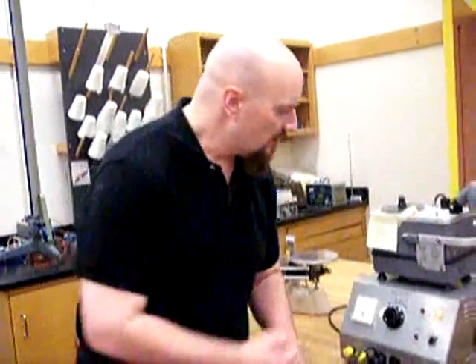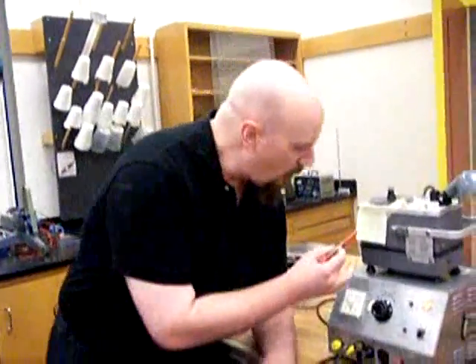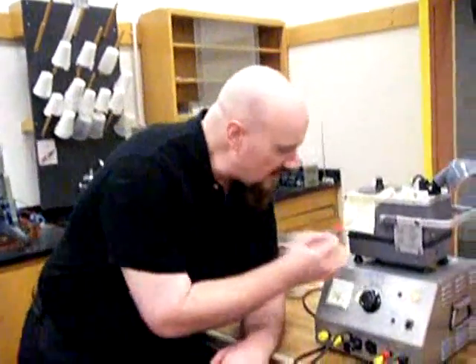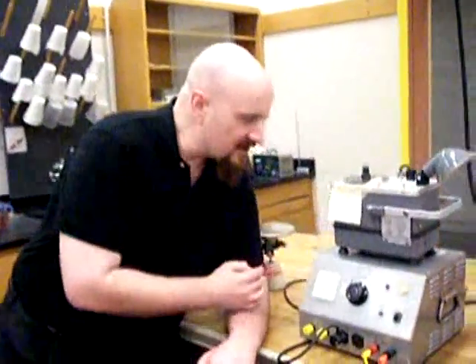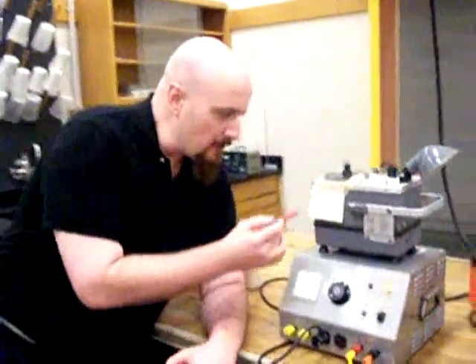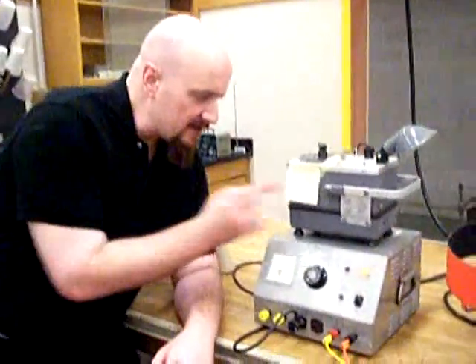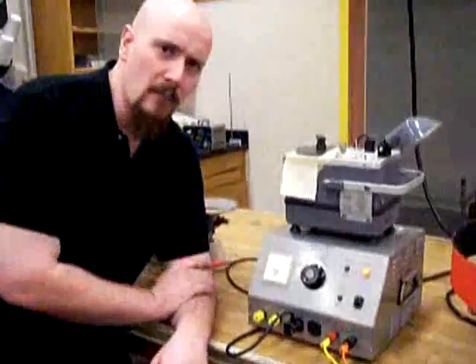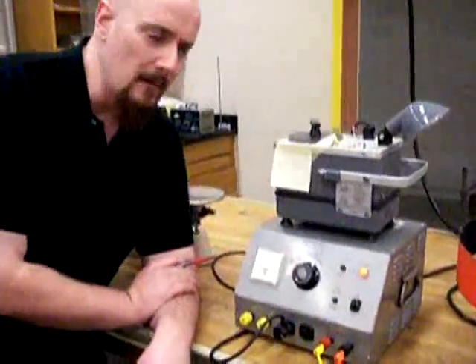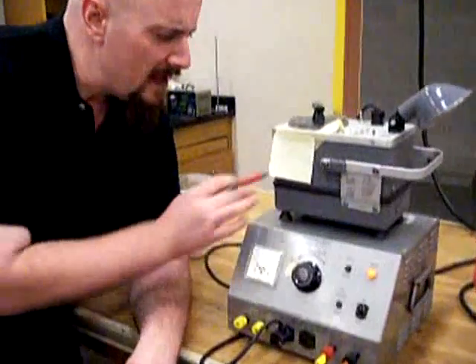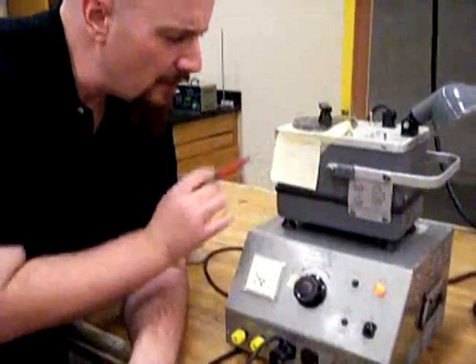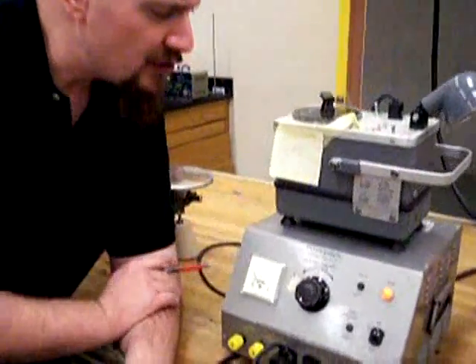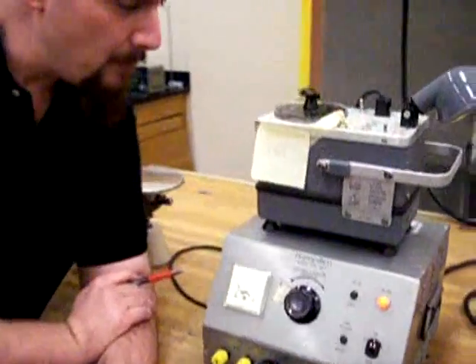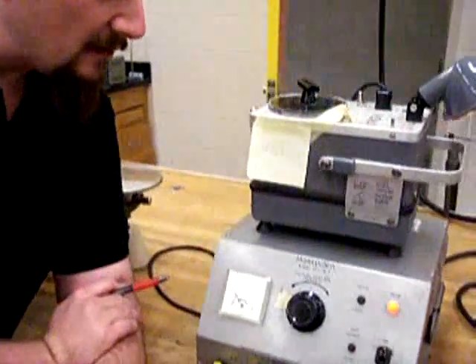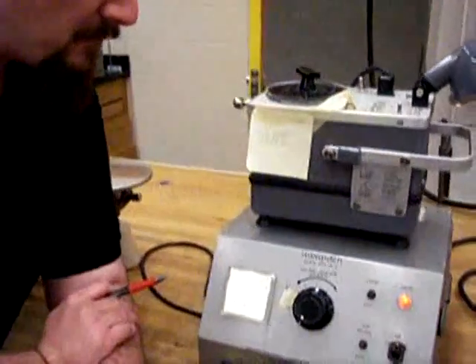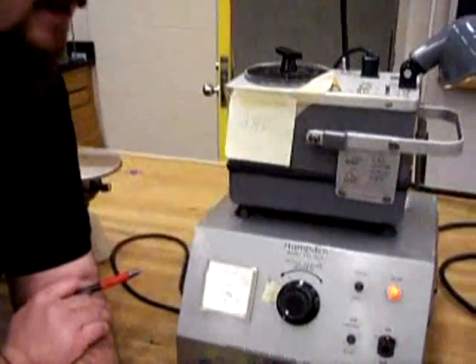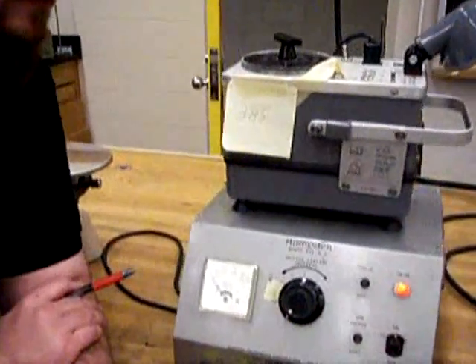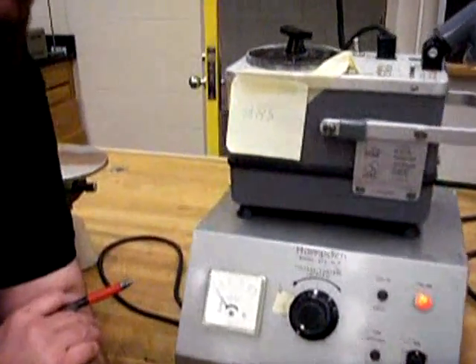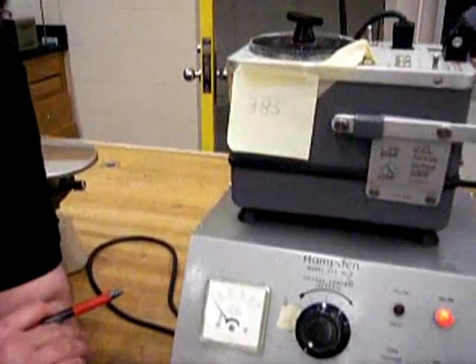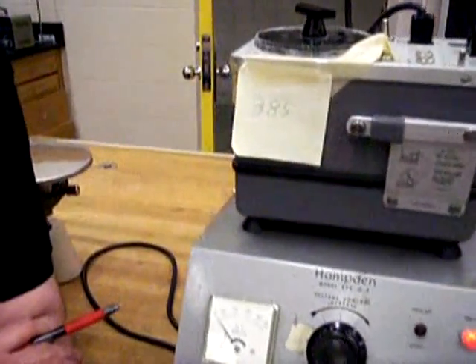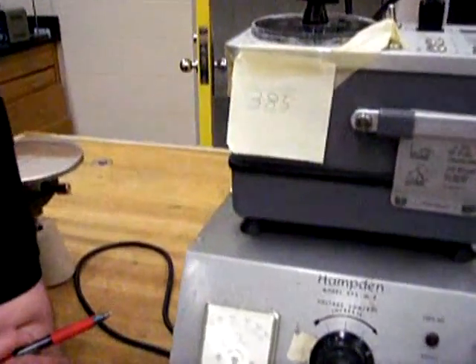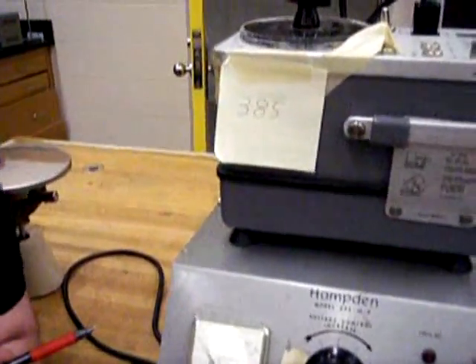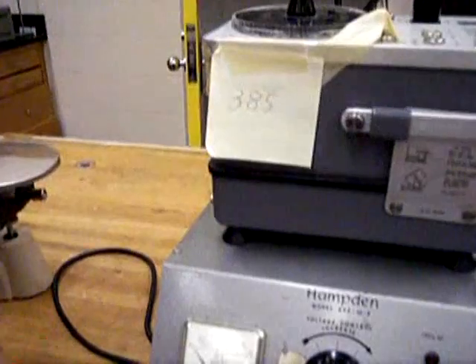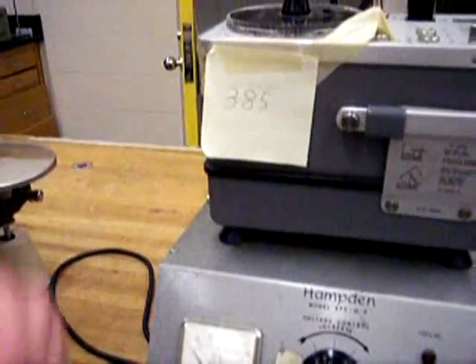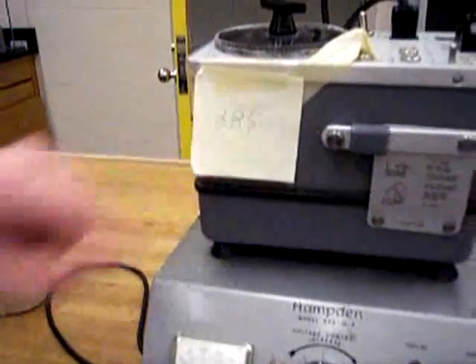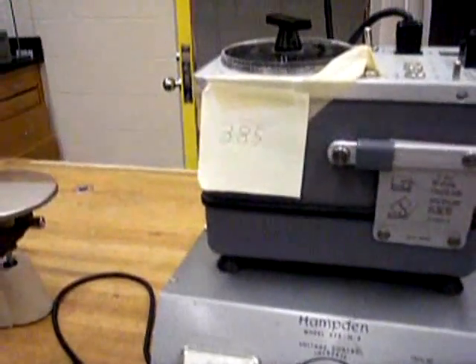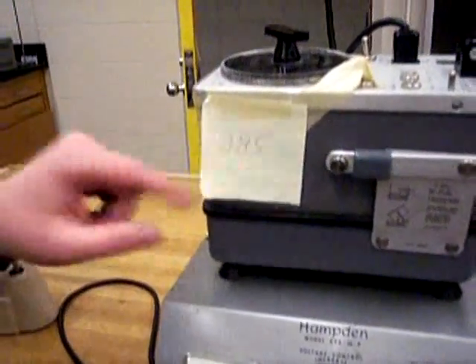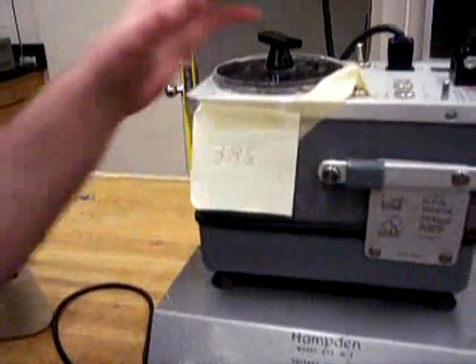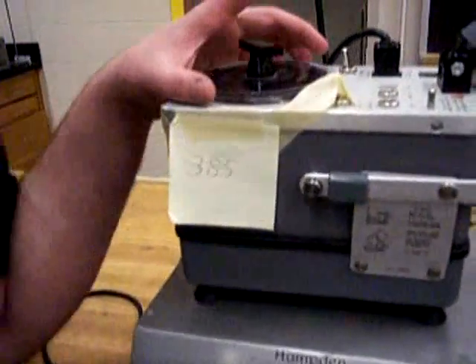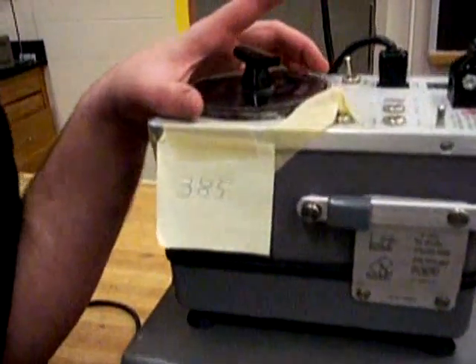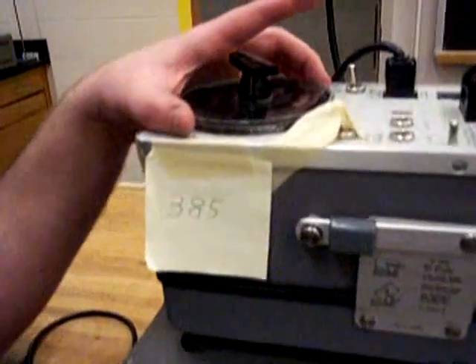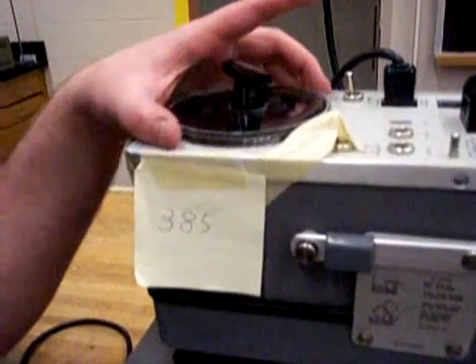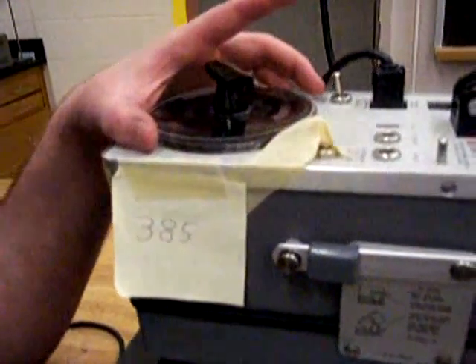On each setup there is a number. This should be the frequency for around 15 centimeters, so you want to make sure that you're set to that number. In my case, it's 385.